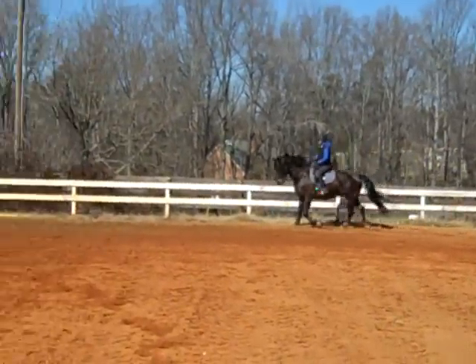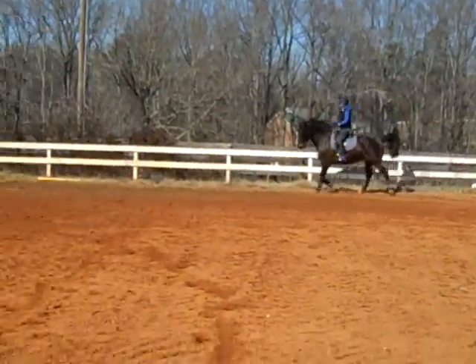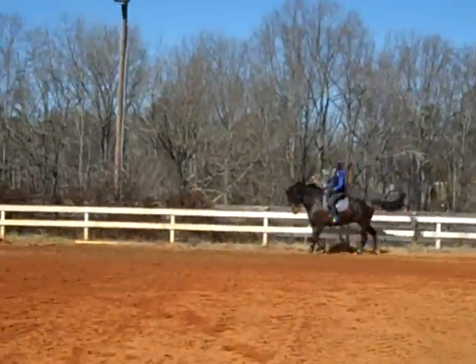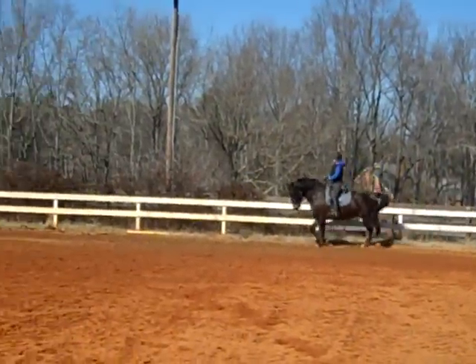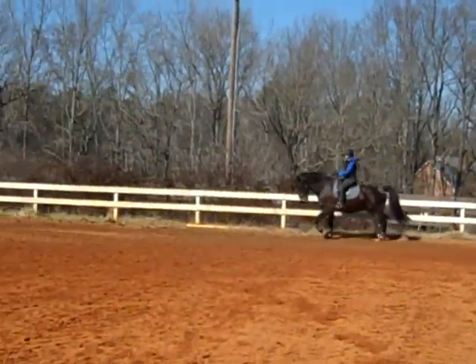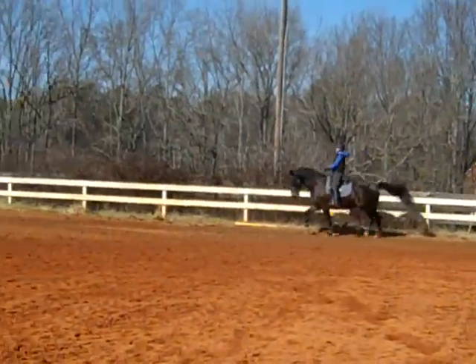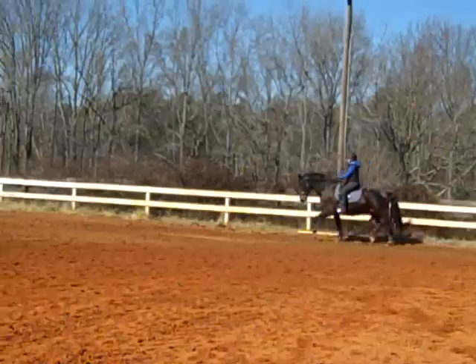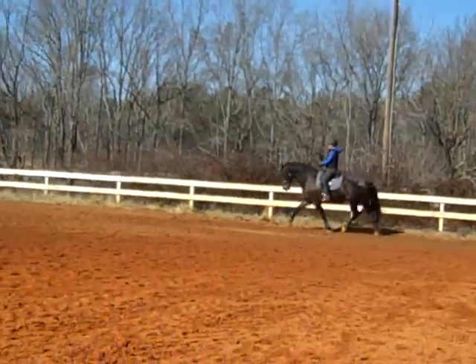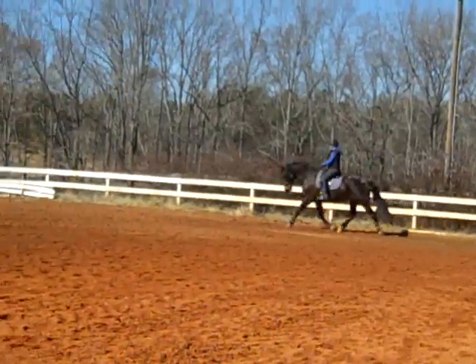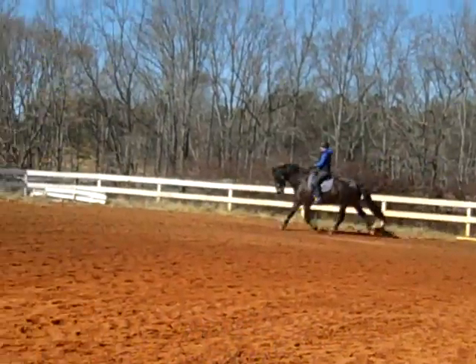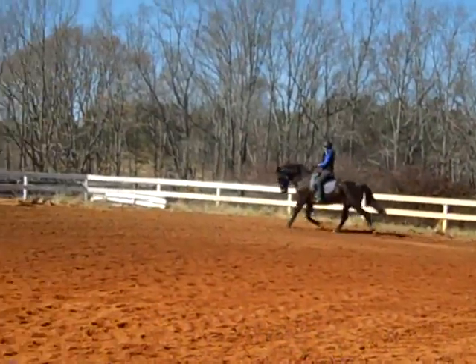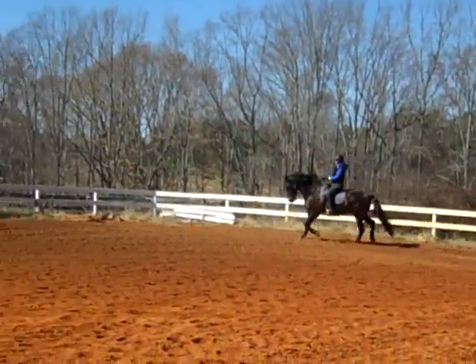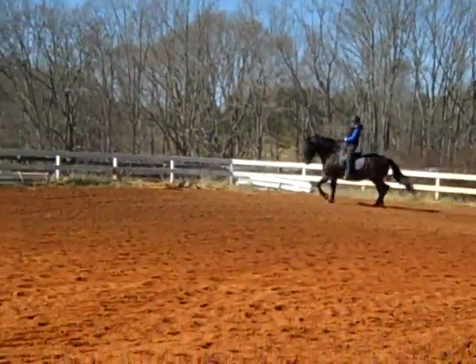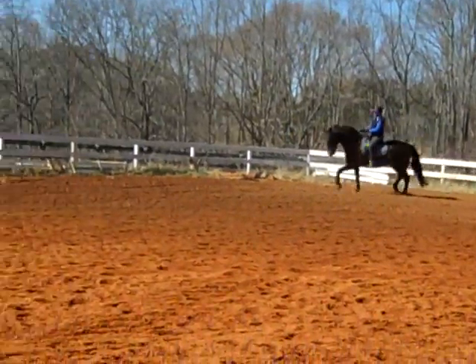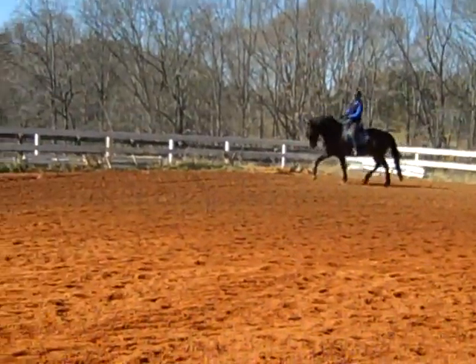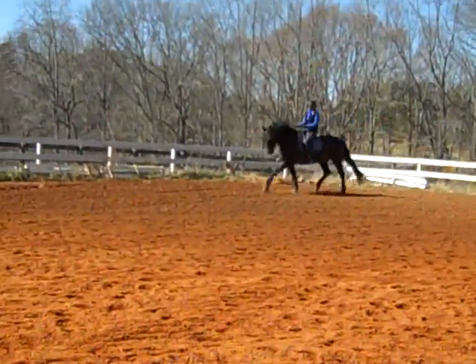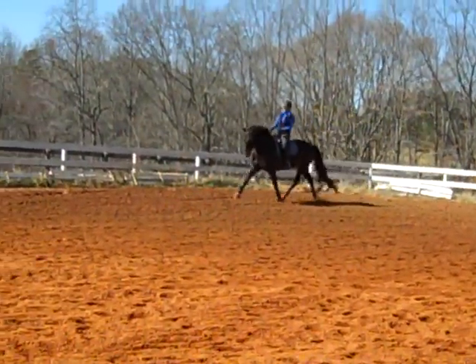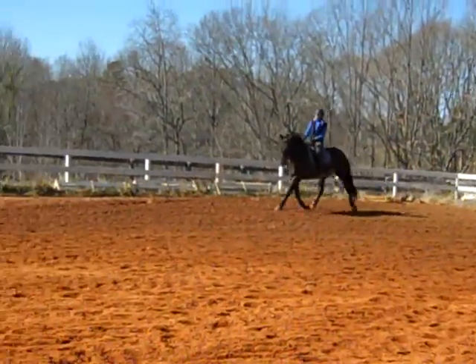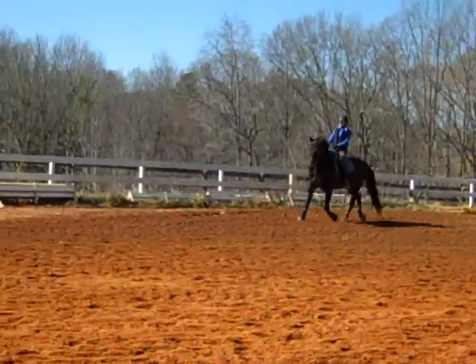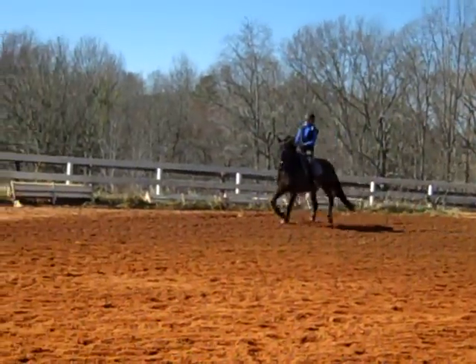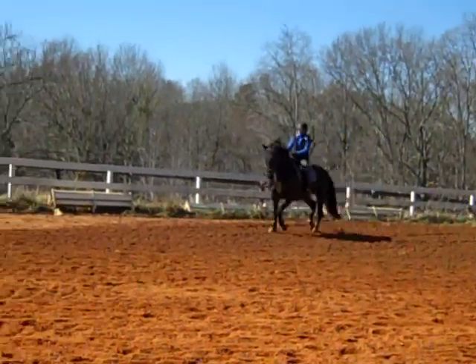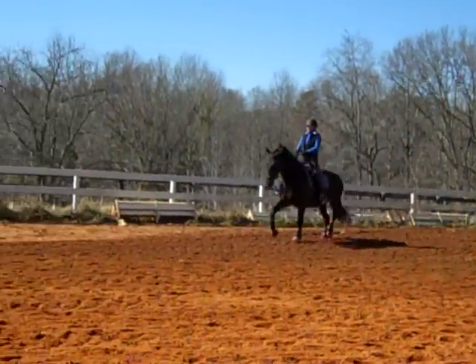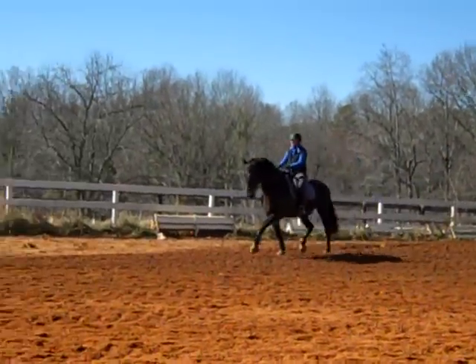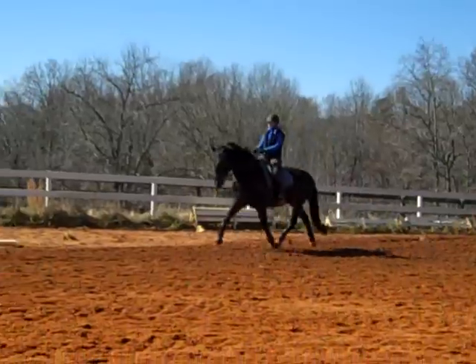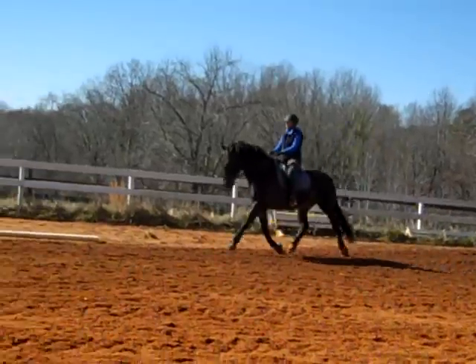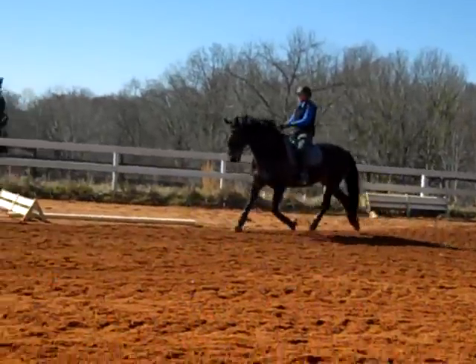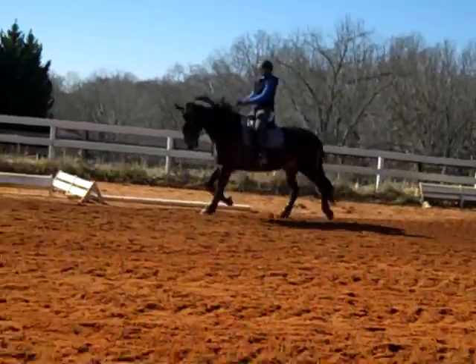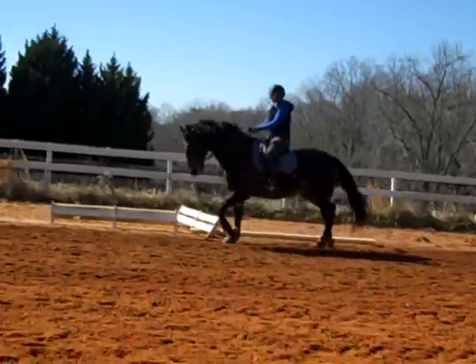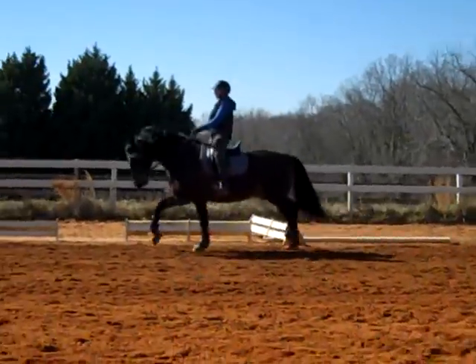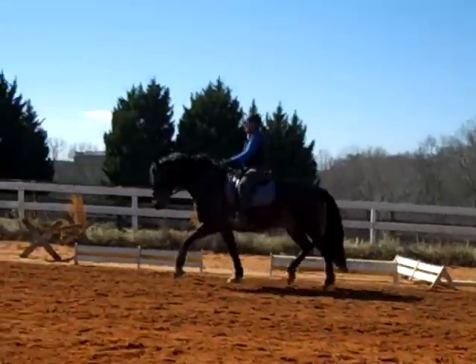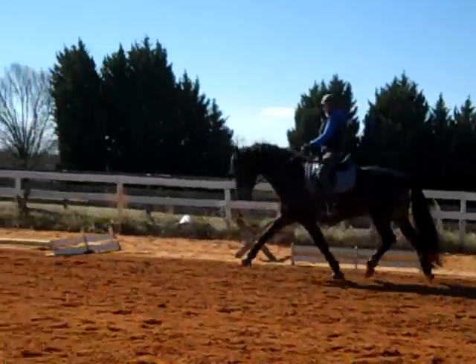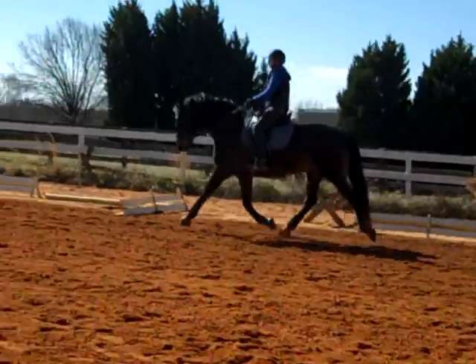Send him forward, quickly! Praise him! Now you're using the lateral movements the way they were designed to improve the gaits.